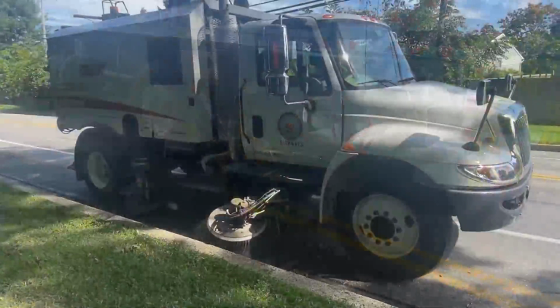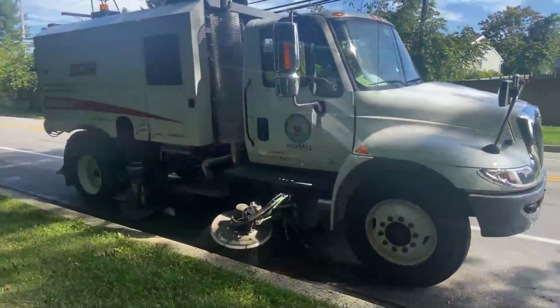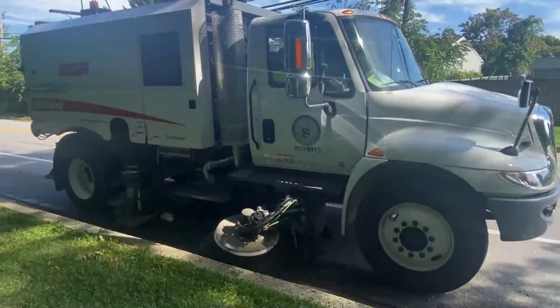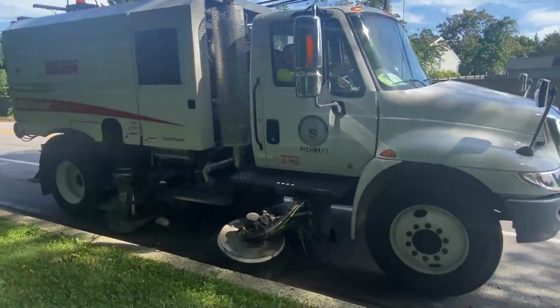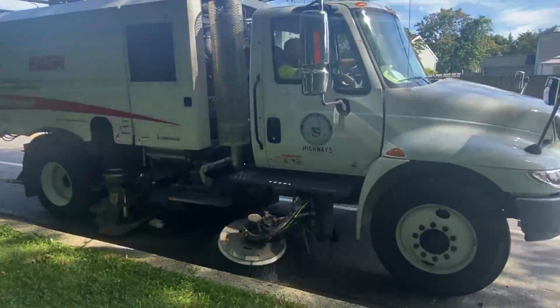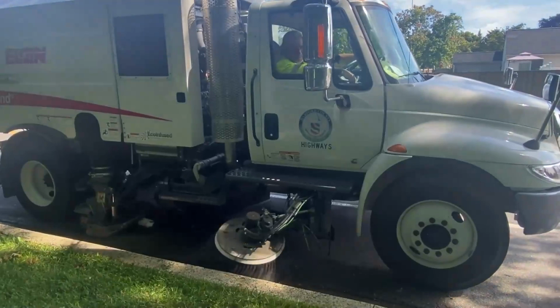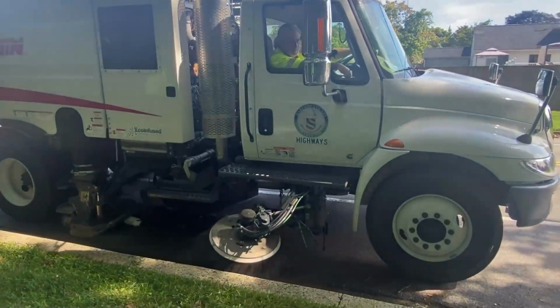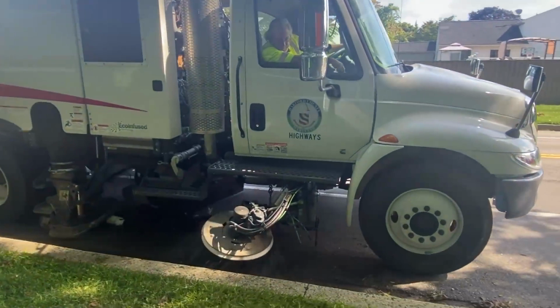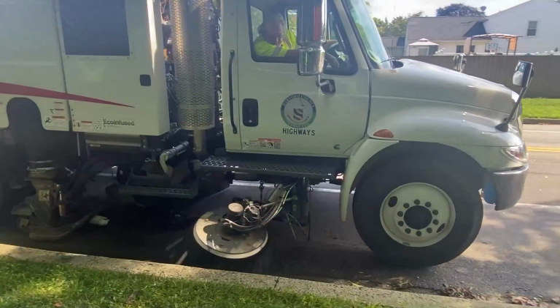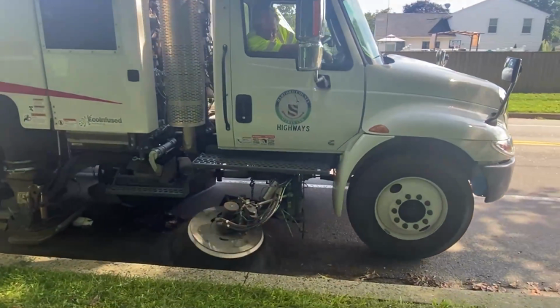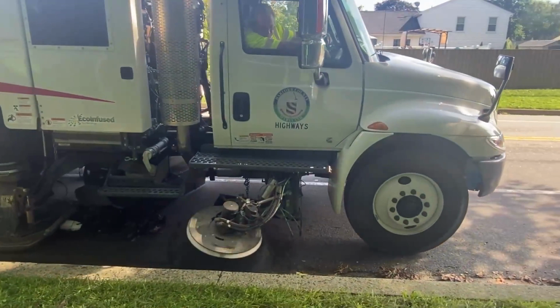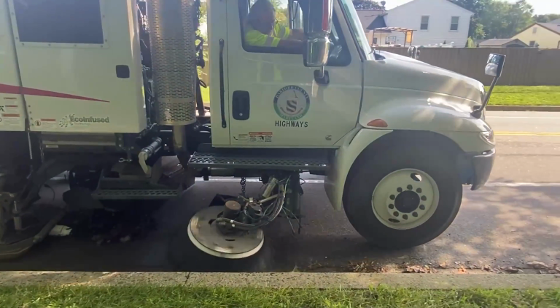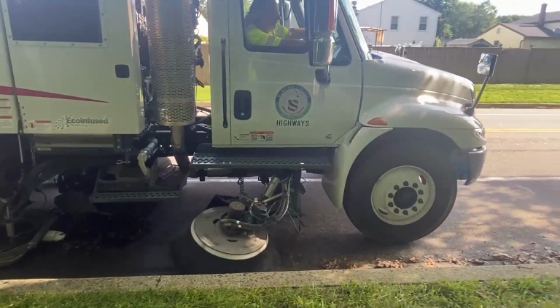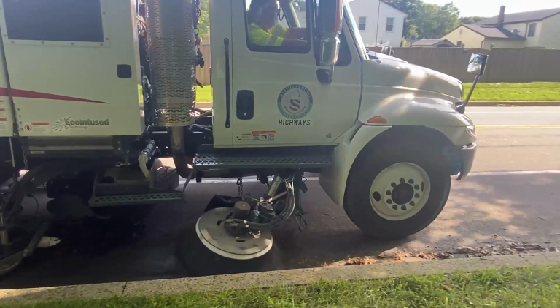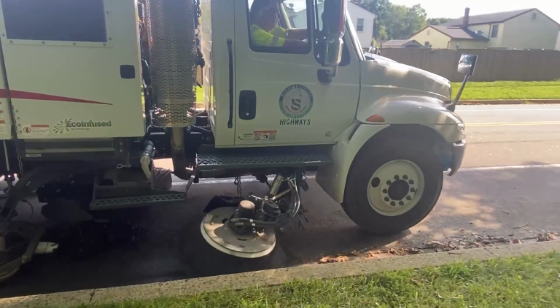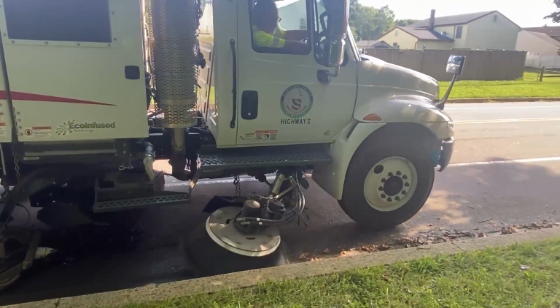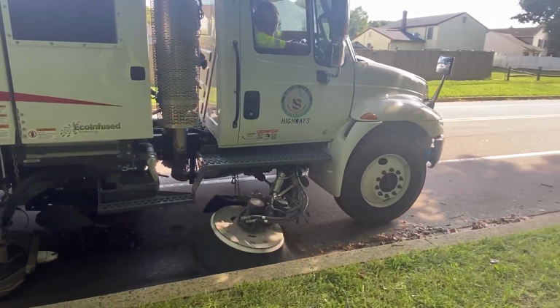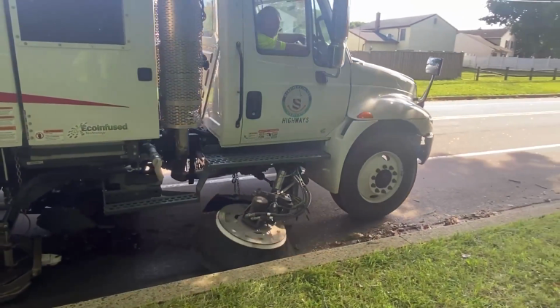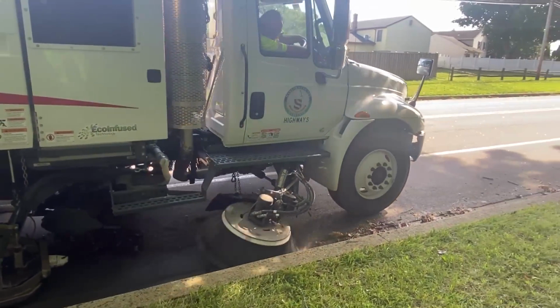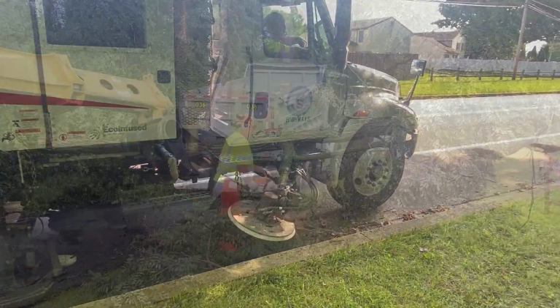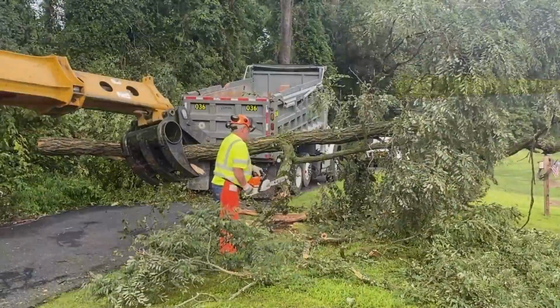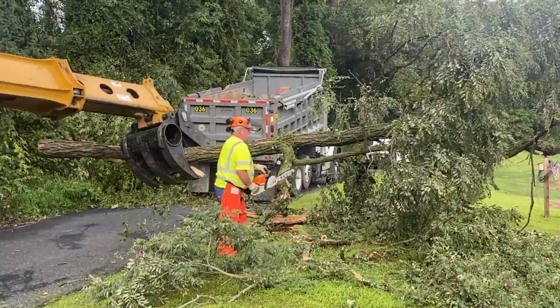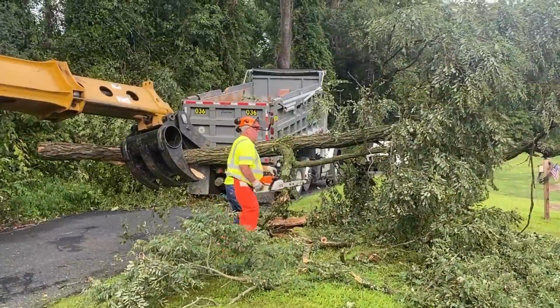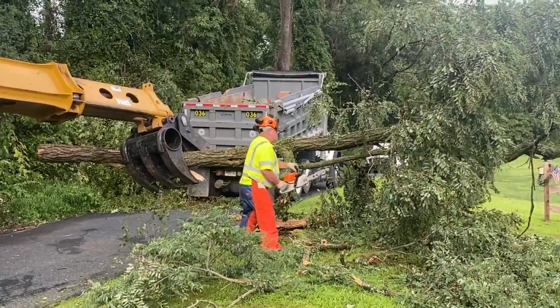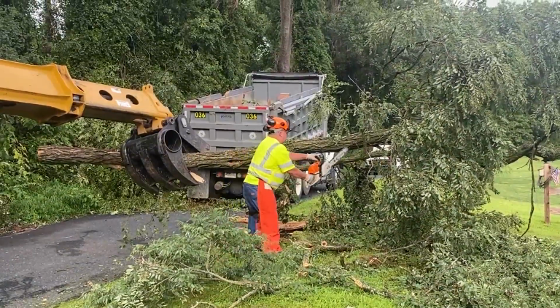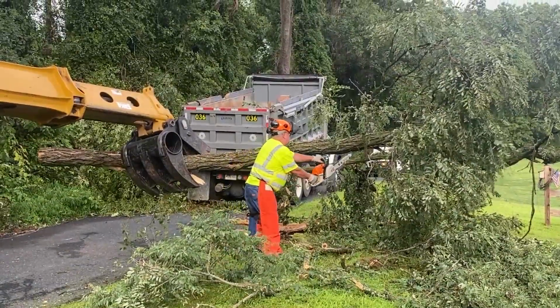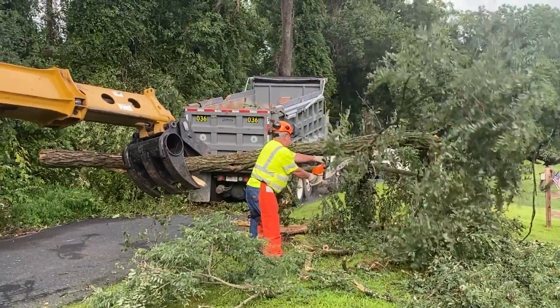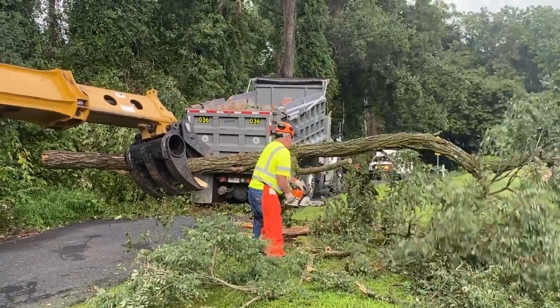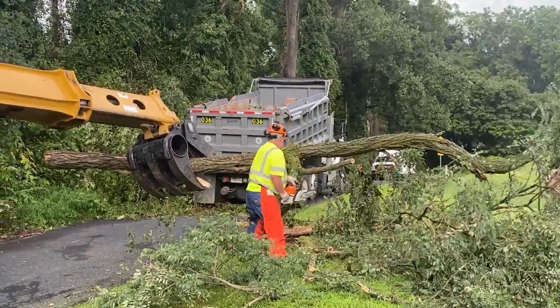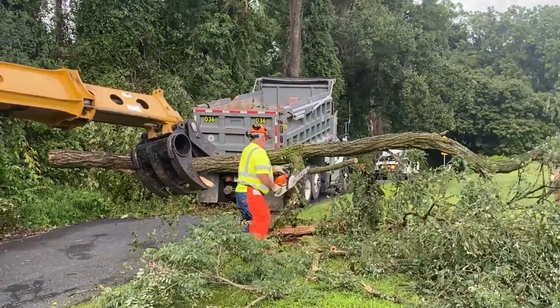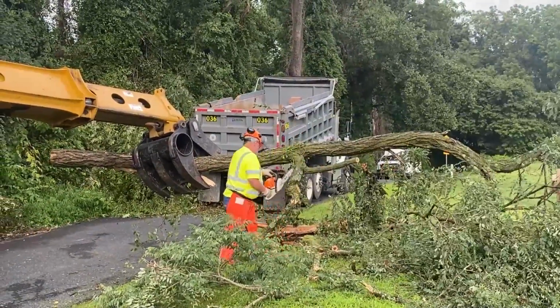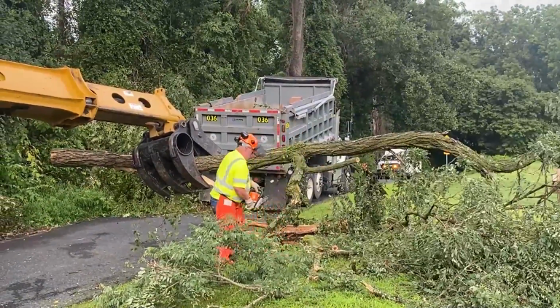We clean storm drains and sweep our main county thoroughfares, like Vale Road in Bel Air, once a year to remove silt and debris. We mow roadsides and remove trees that fall on county roads at any time of the day or night.